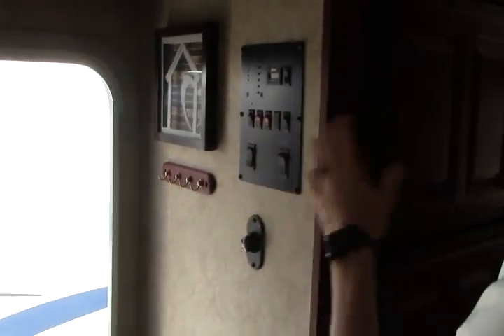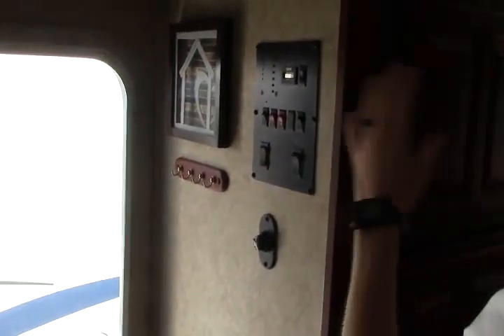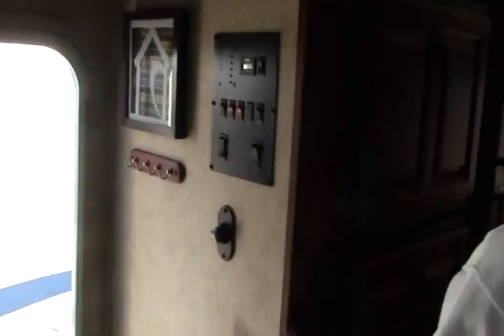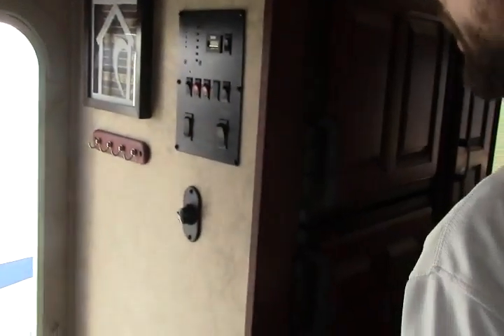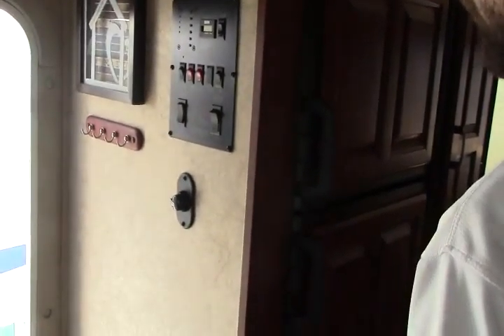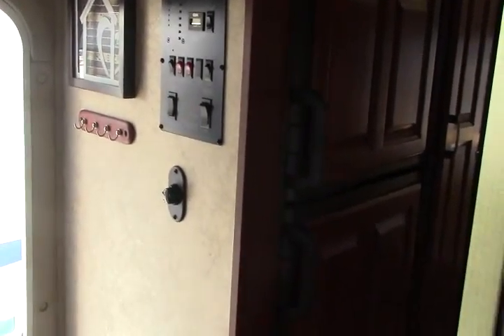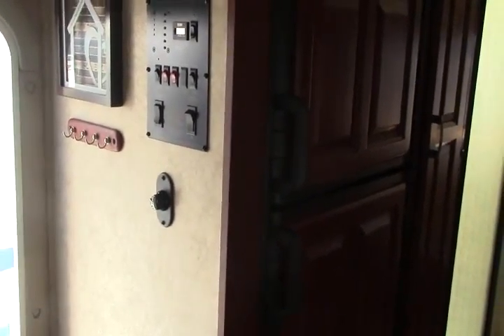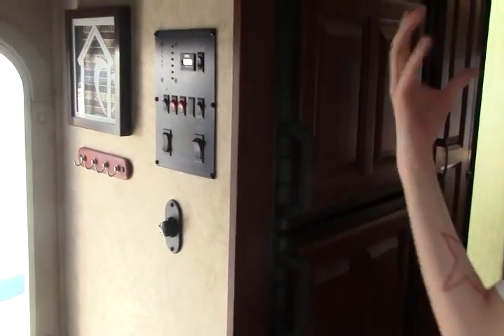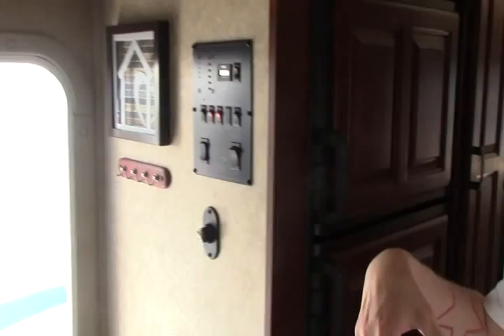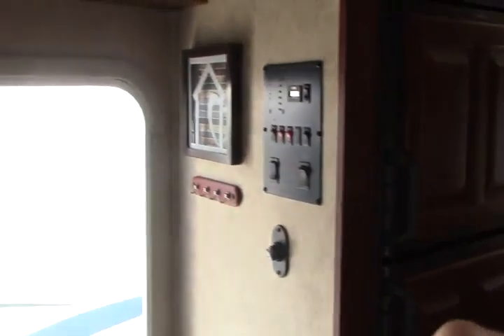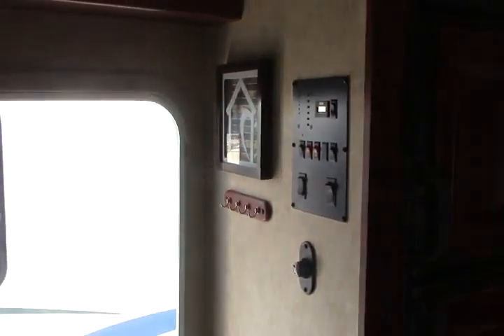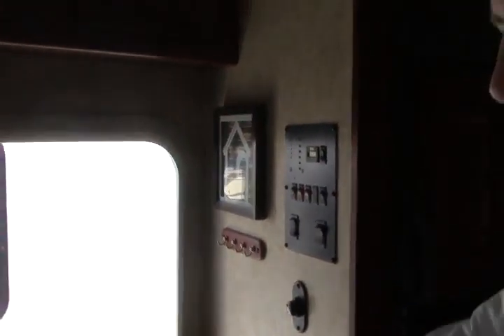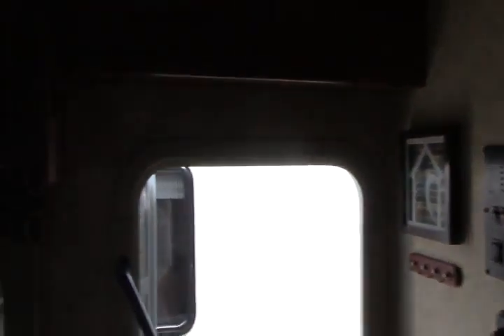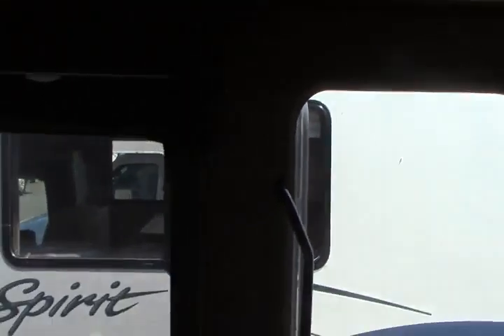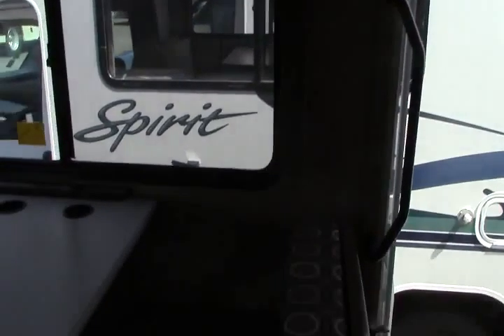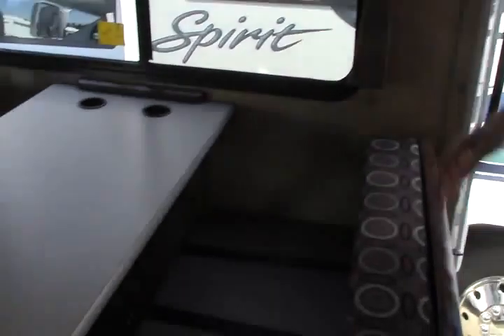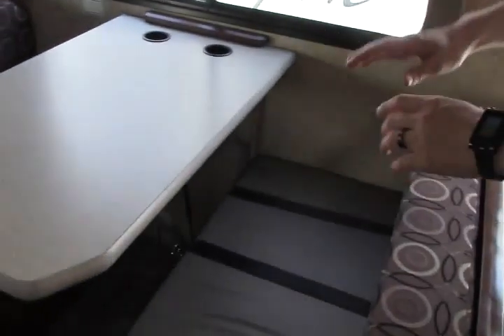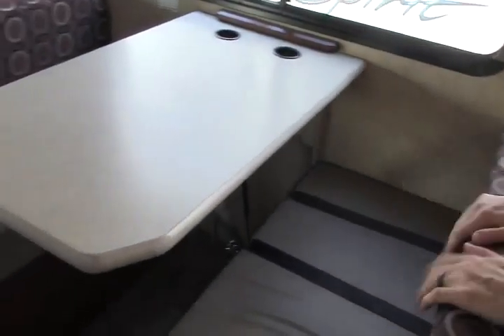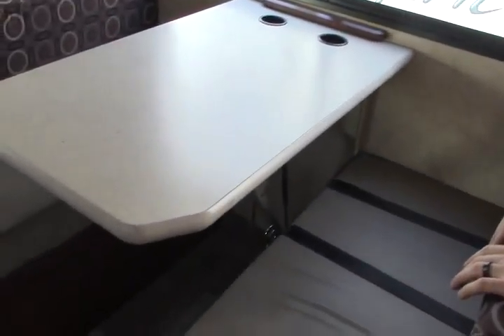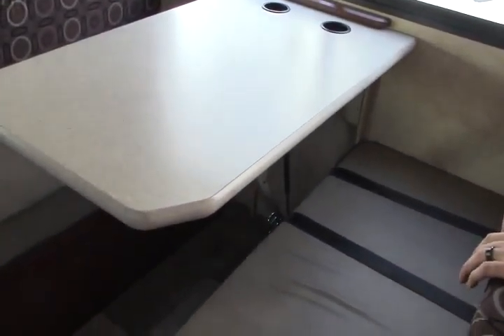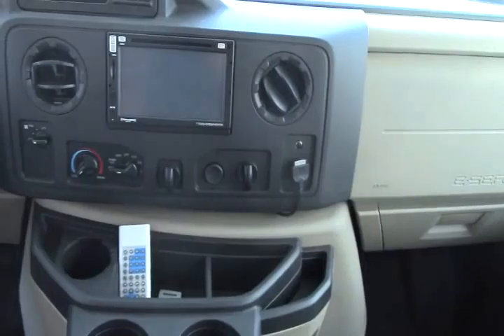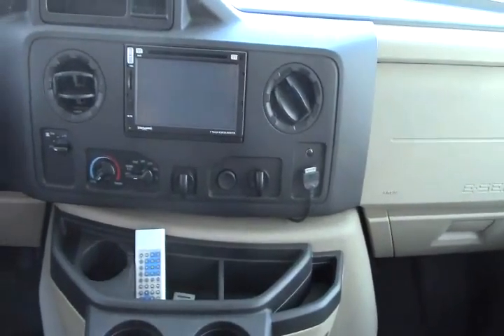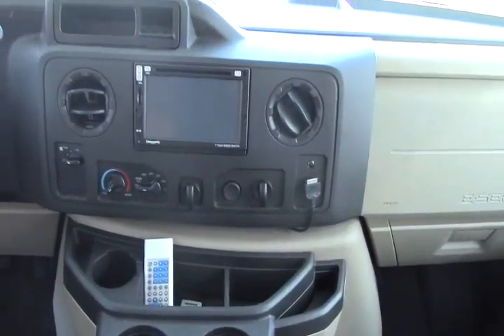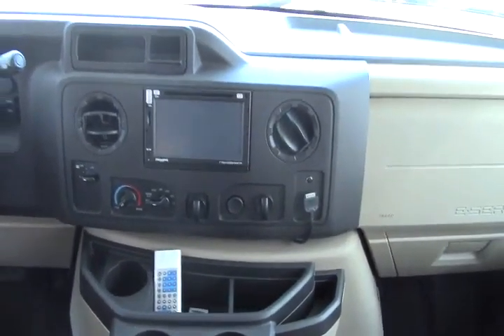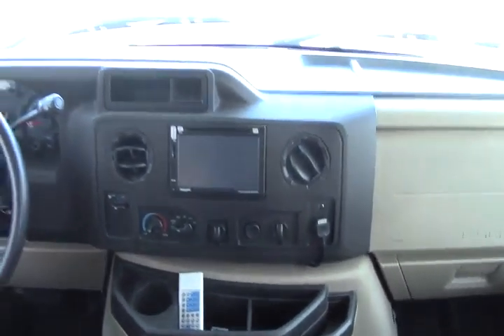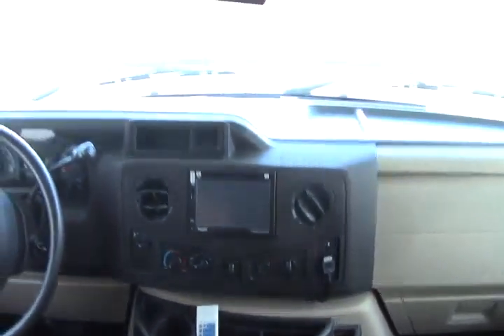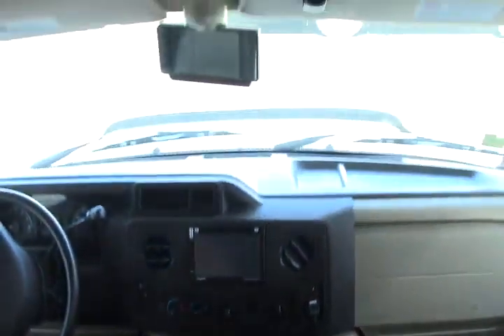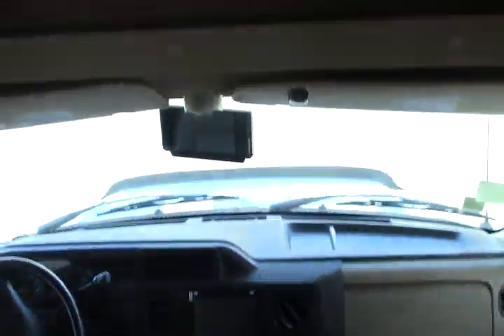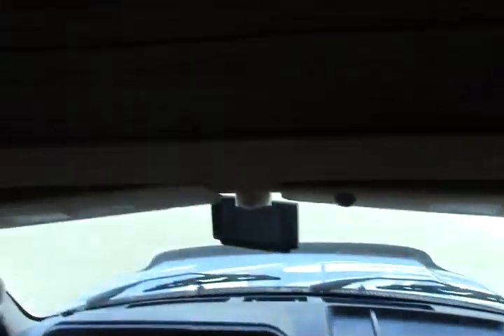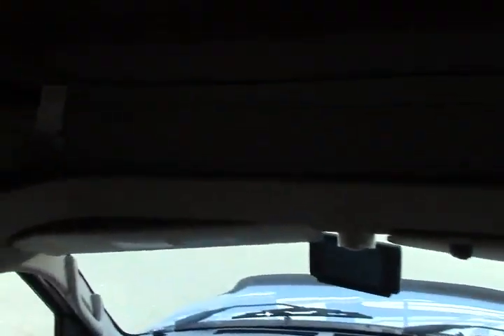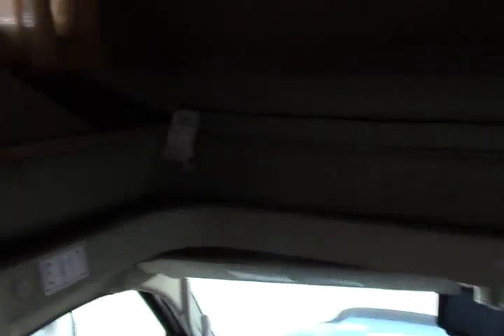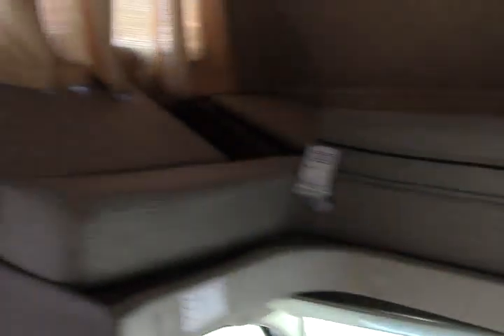30 amp shore power cord. Coming around the bedroom slide, we've got a nice pass-through storage here — fishing poles, chairs, things like that. Whatever you want to bring with you.